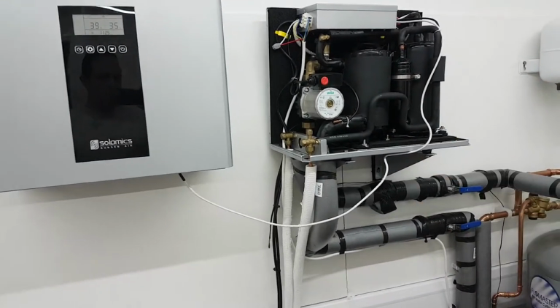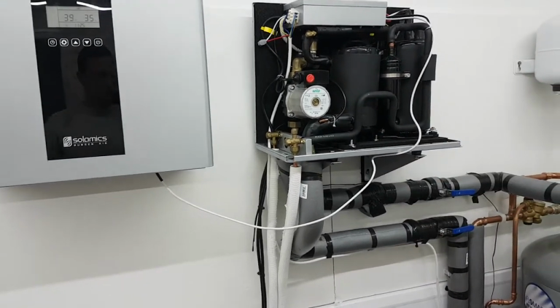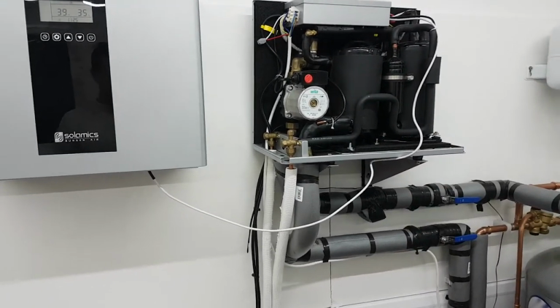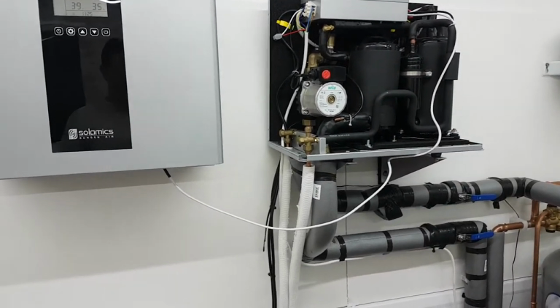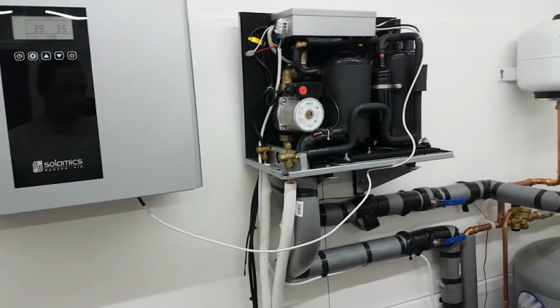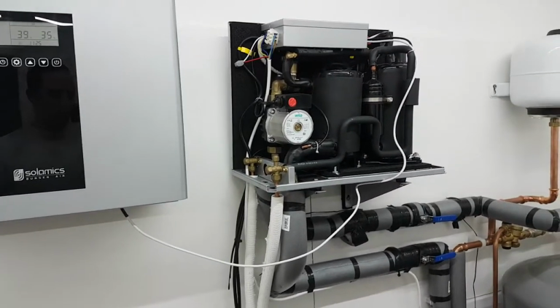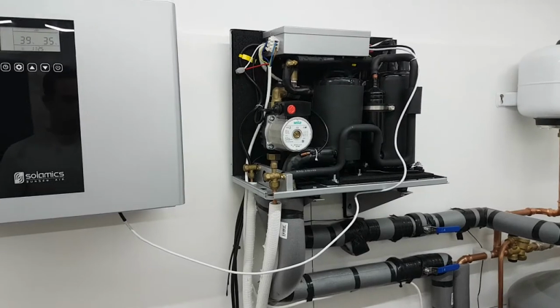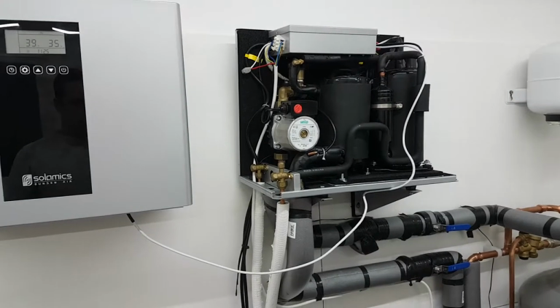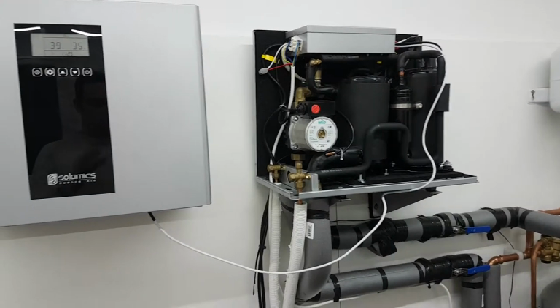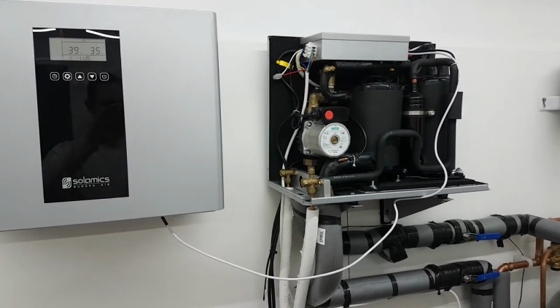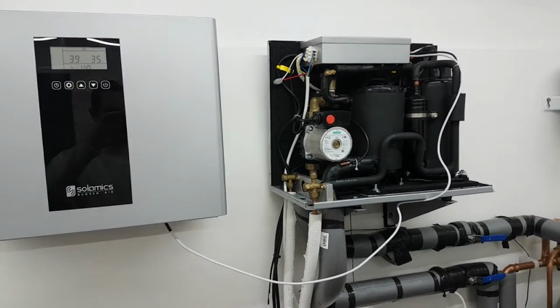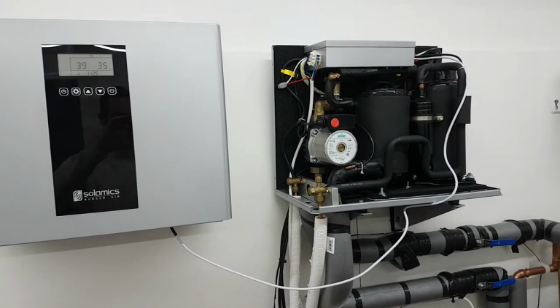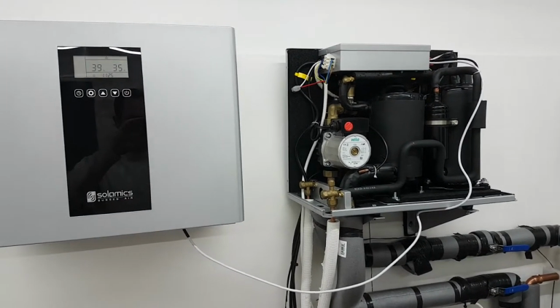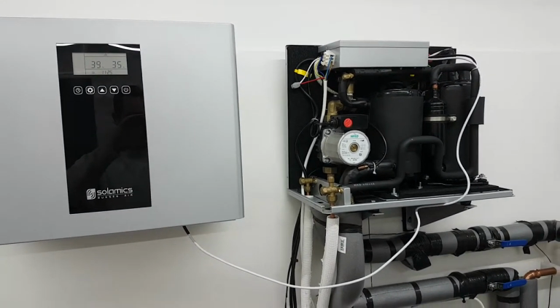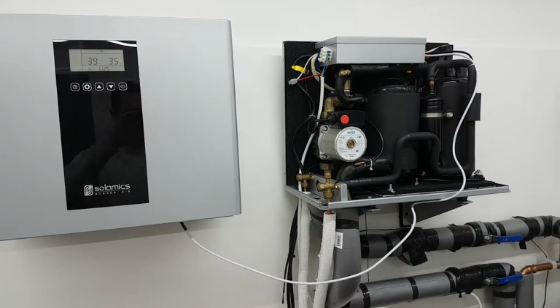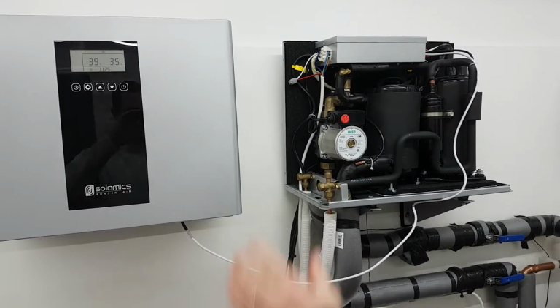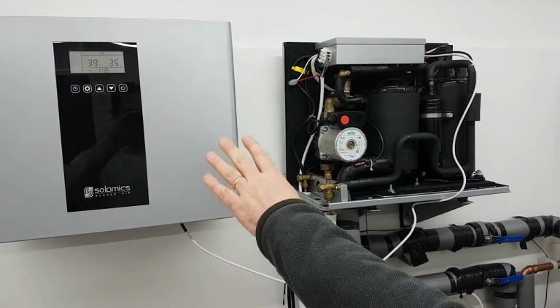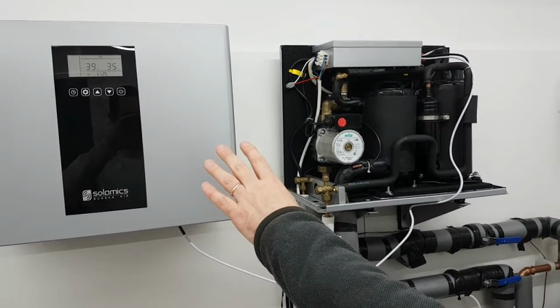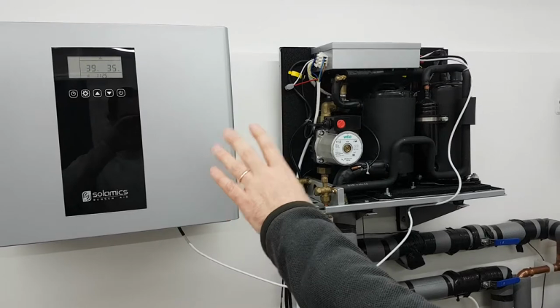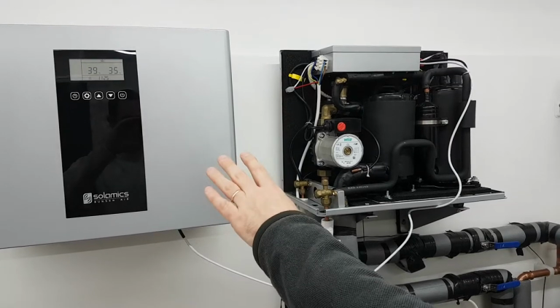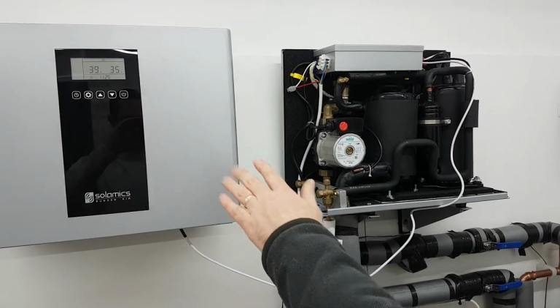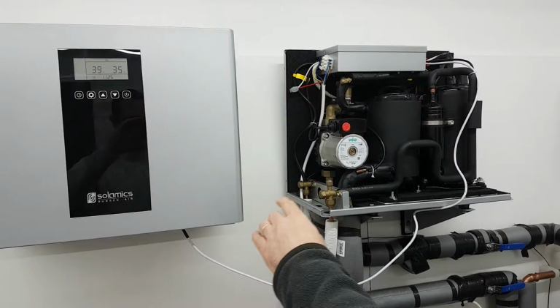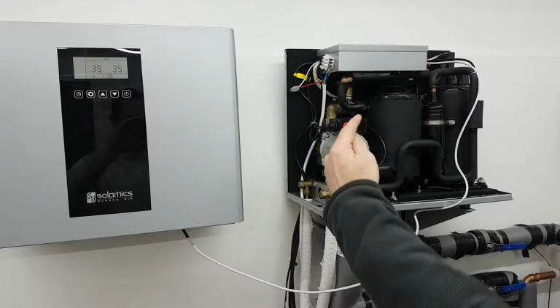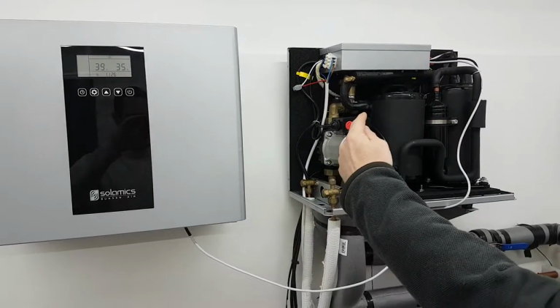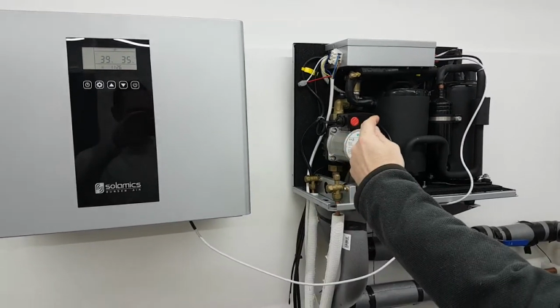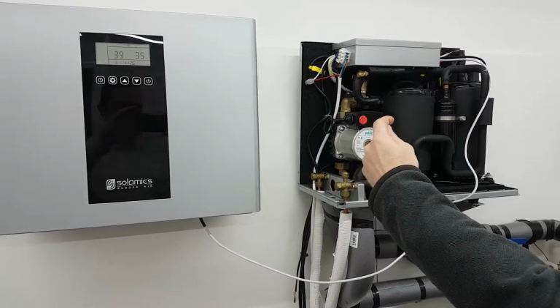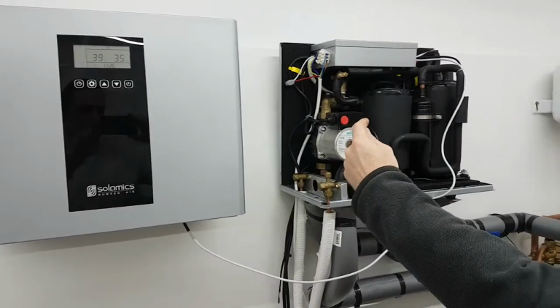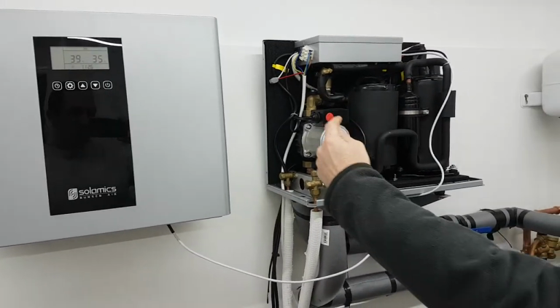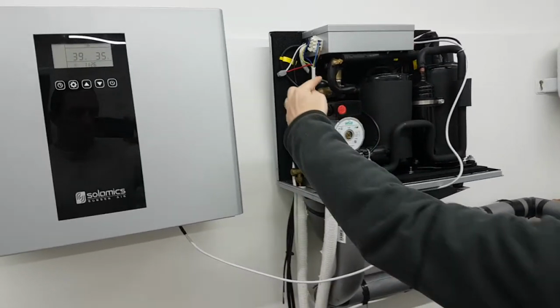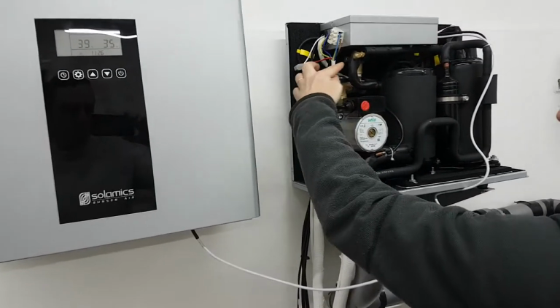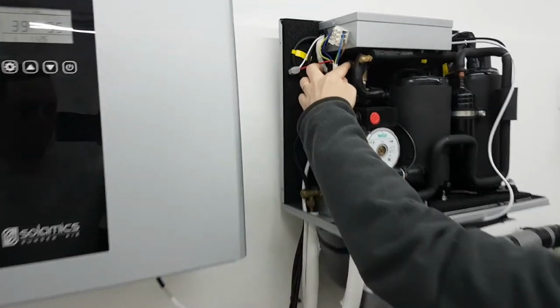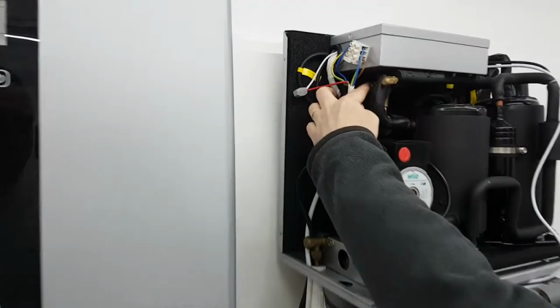So what we're going to do — you've already powered it off, so that's fine. What we're going to recommend you do will clear the memory. What we're looking for, first of all, is for this valve here to be loosened.